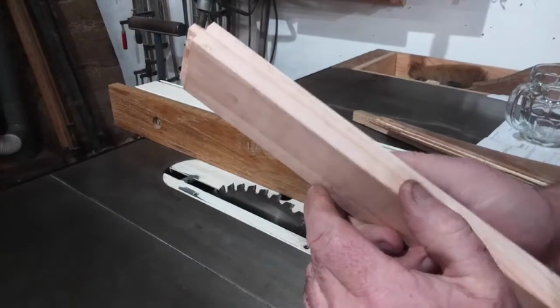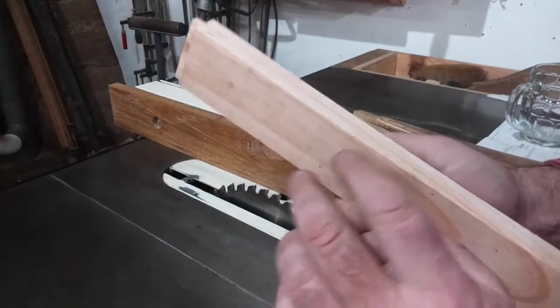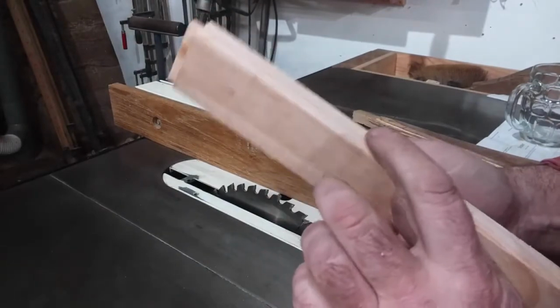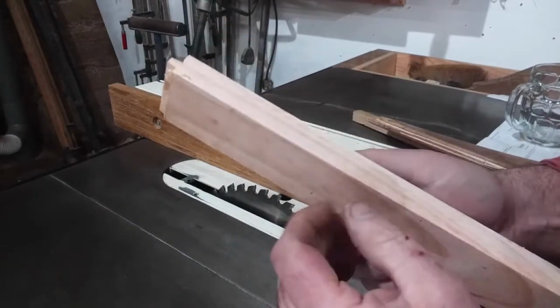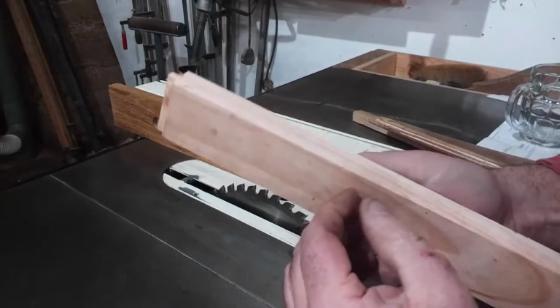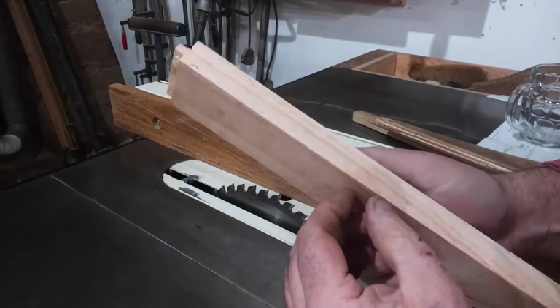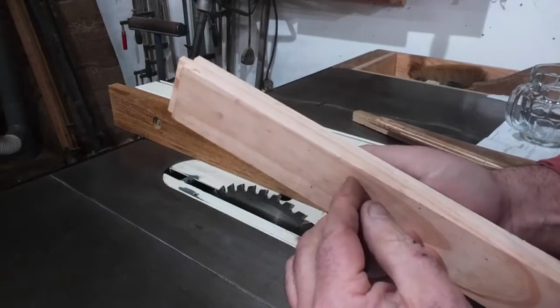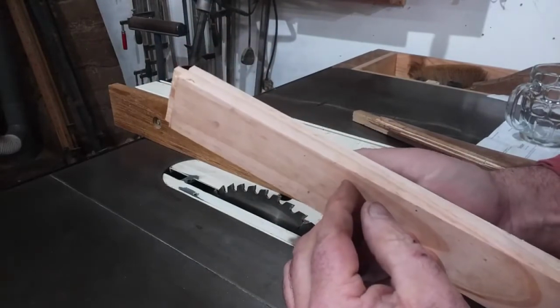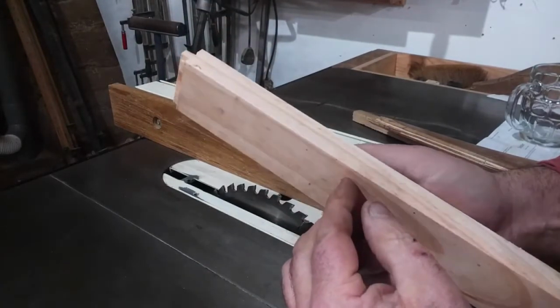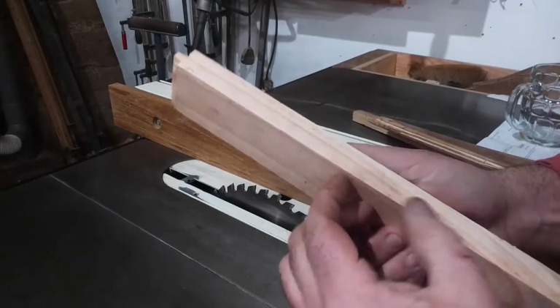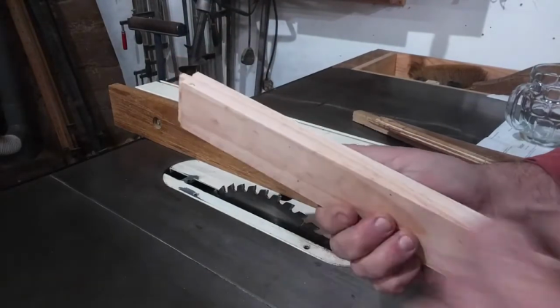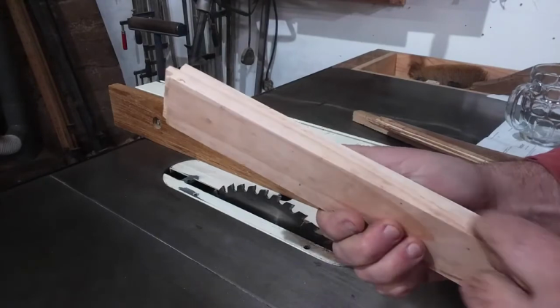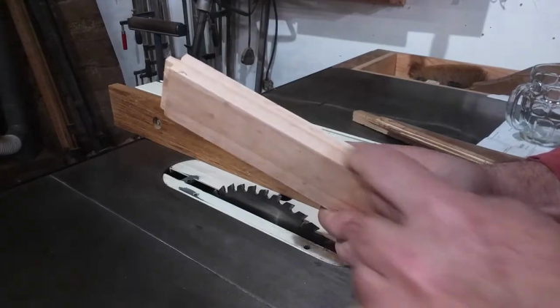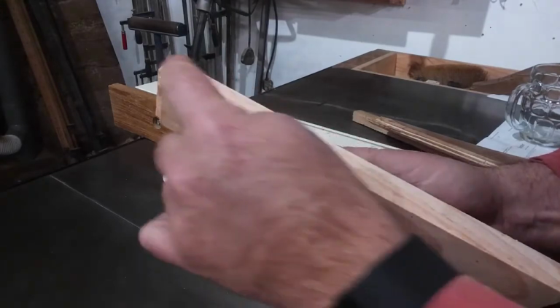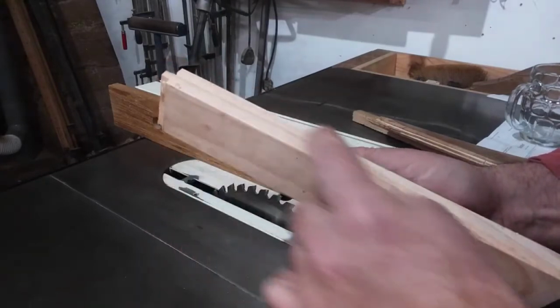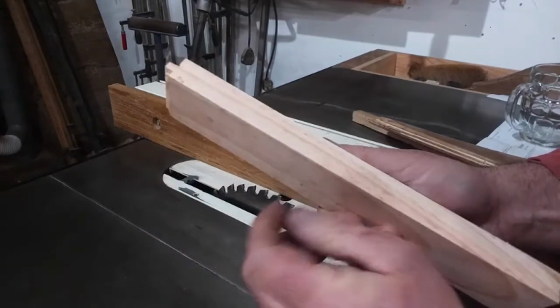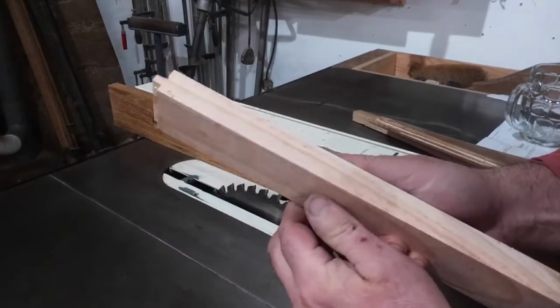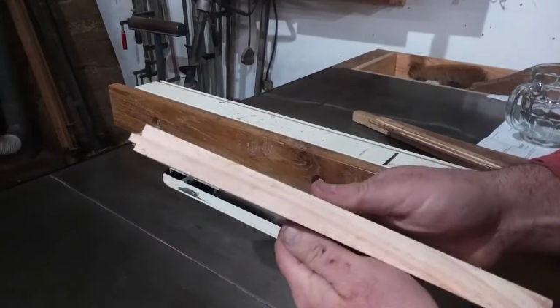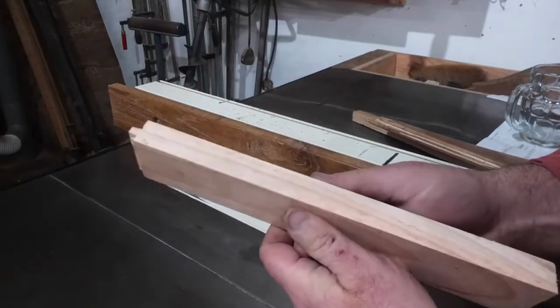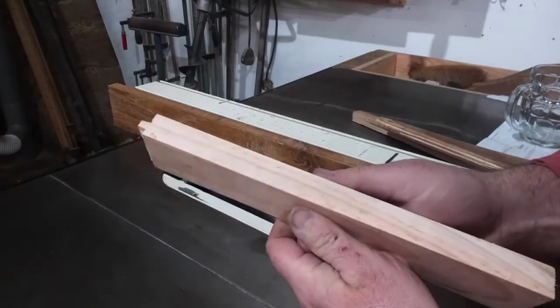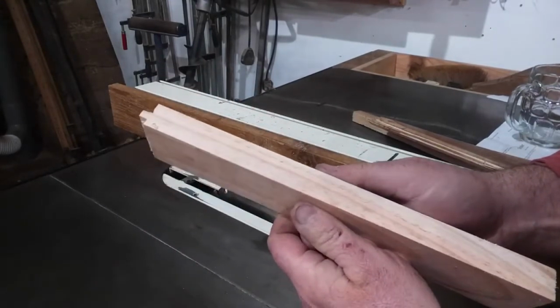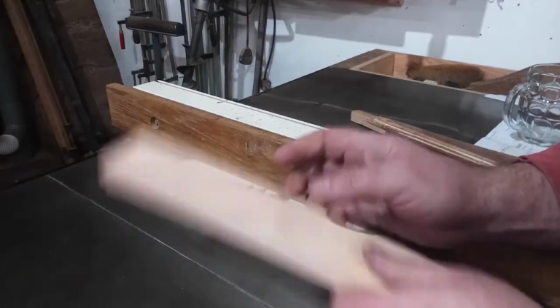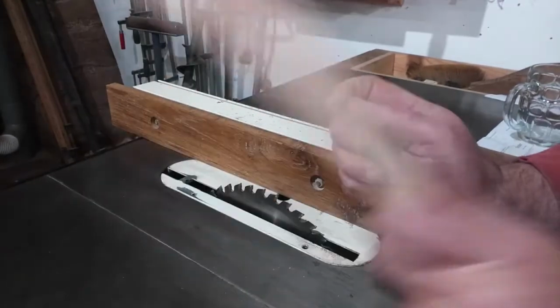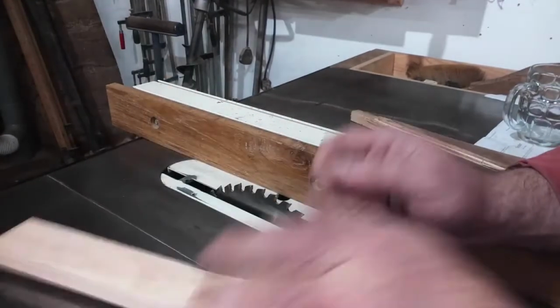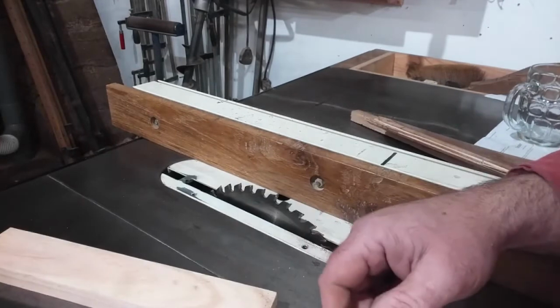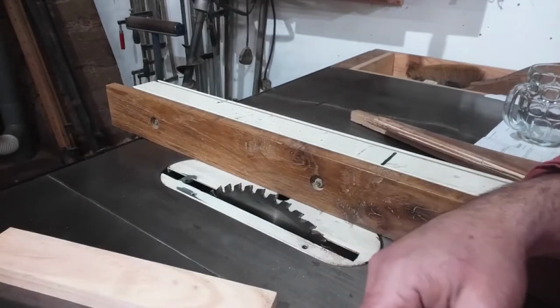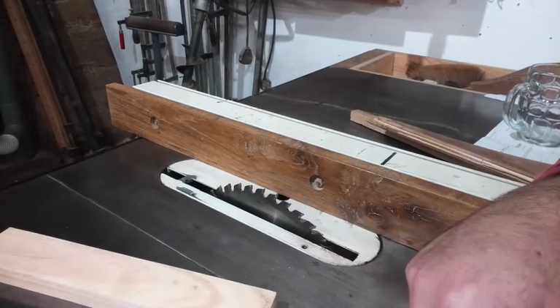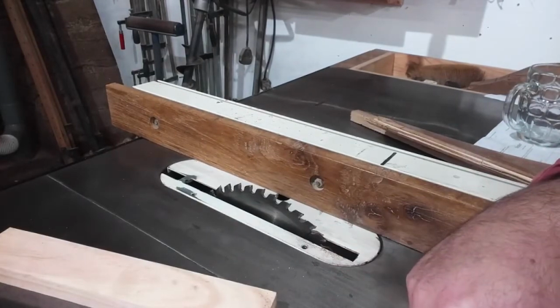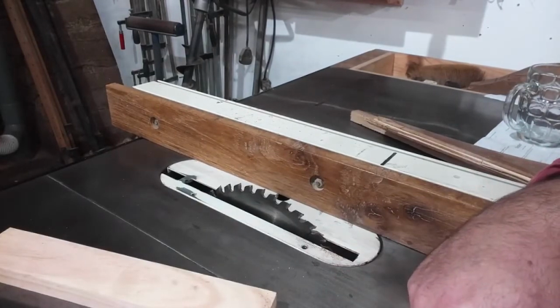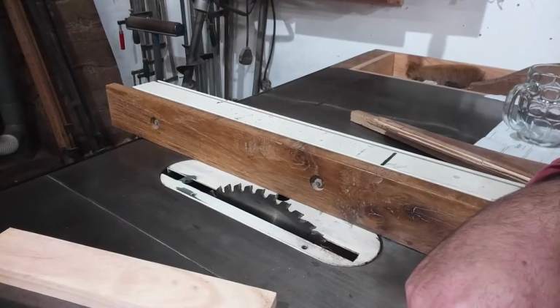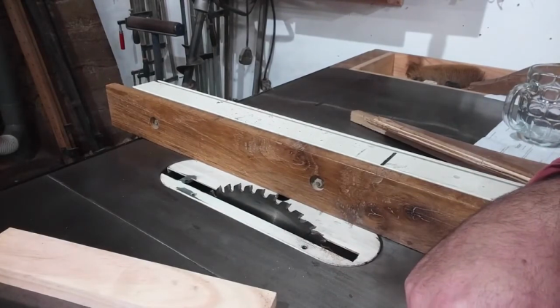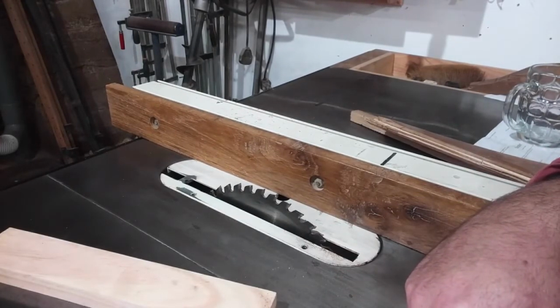This is a telltale sign — if it's actually cutting cleanly, as you can see here, there's no burning on the timber. I'd say that's successful. I'm happy with that for the purpose of ripping — it will certainly save some money.